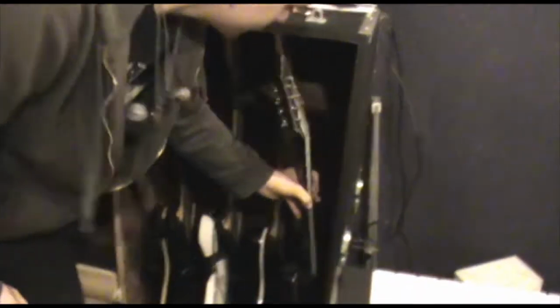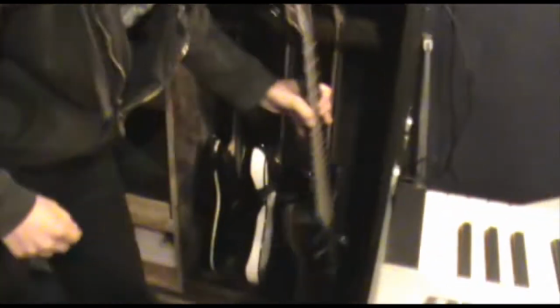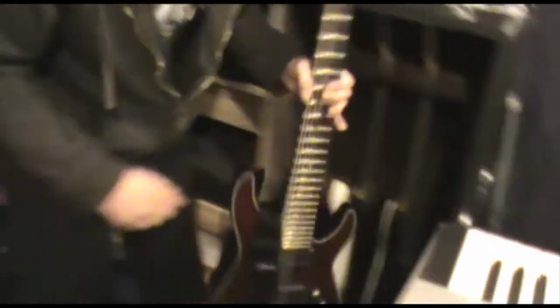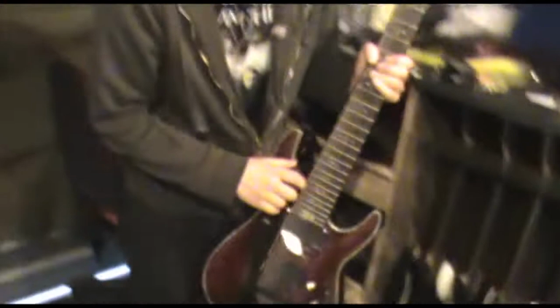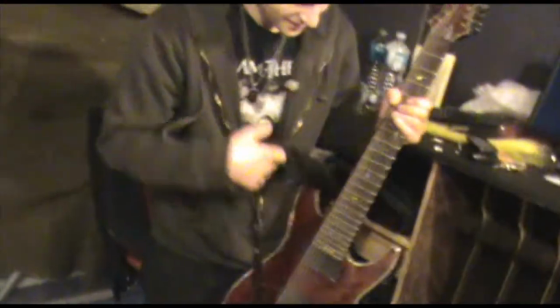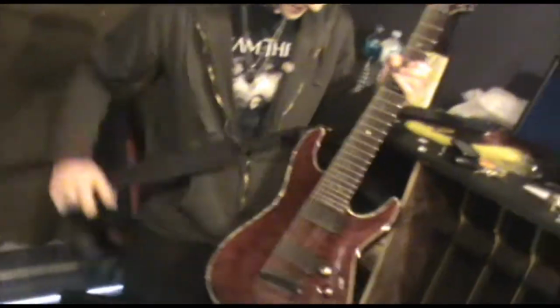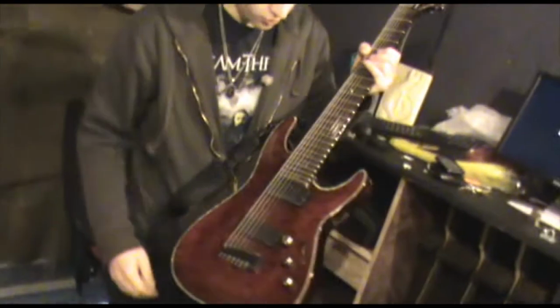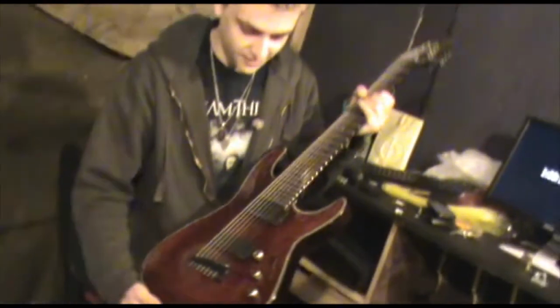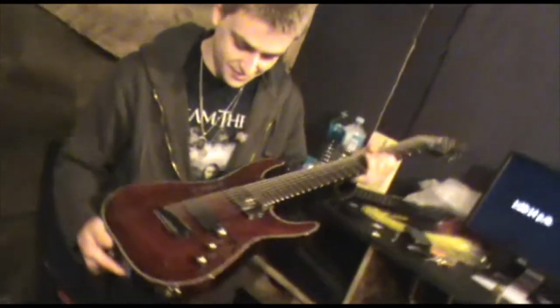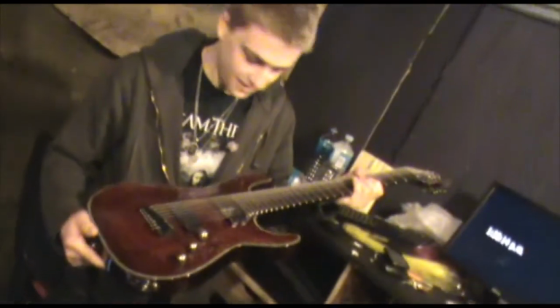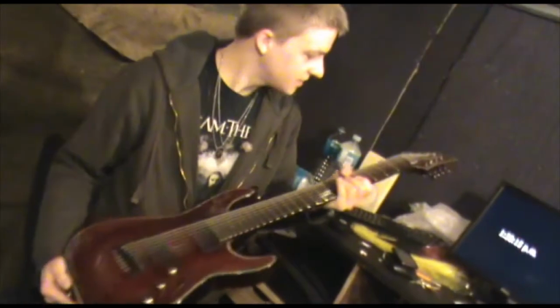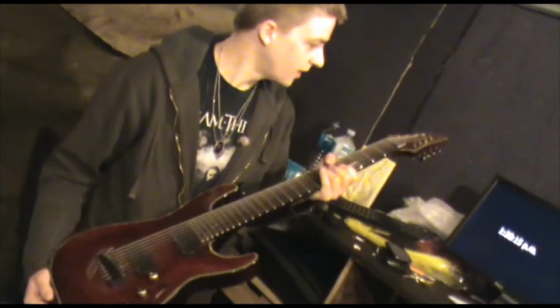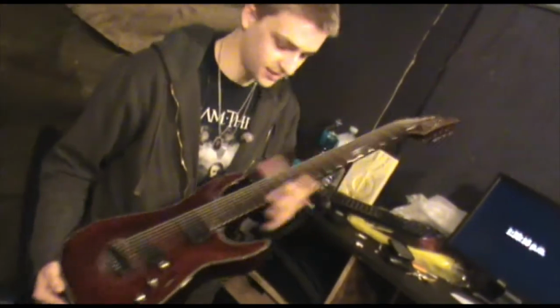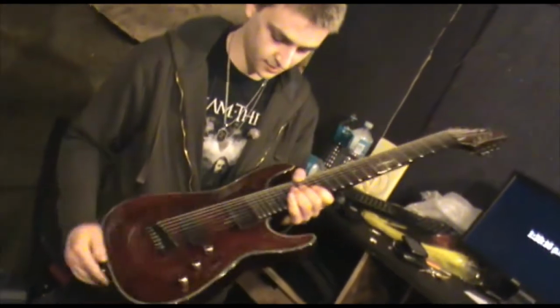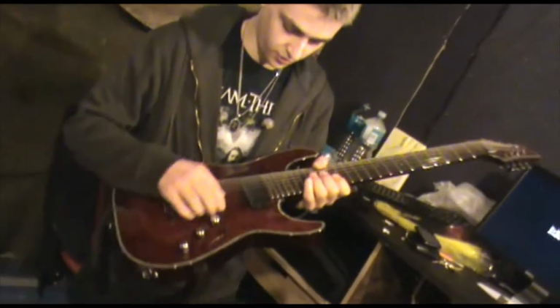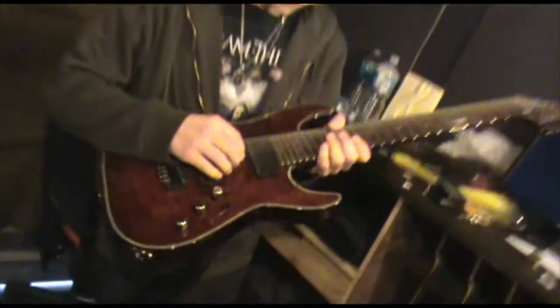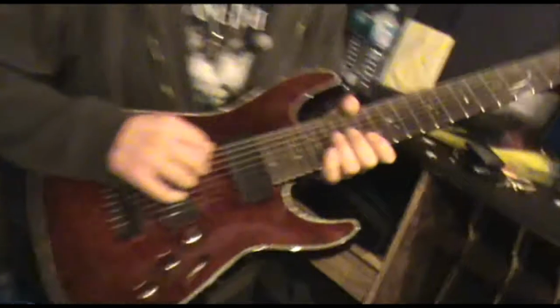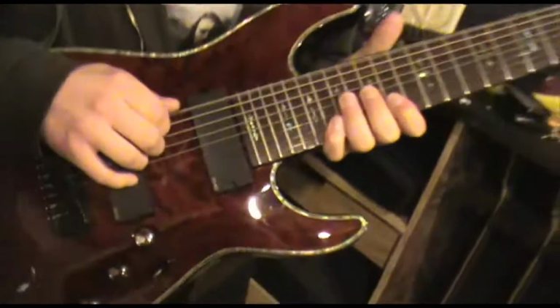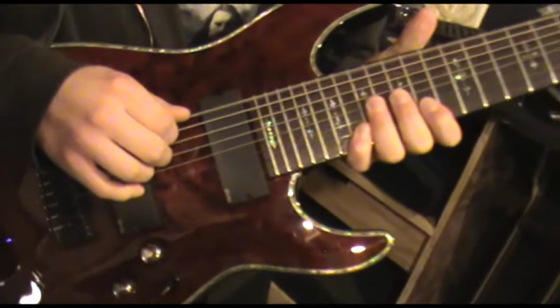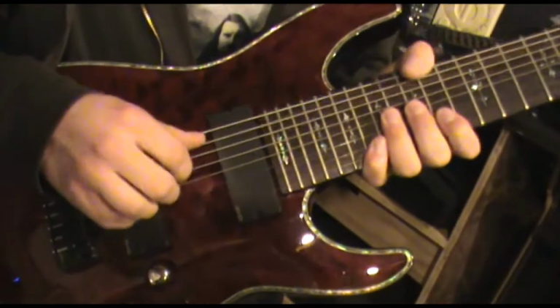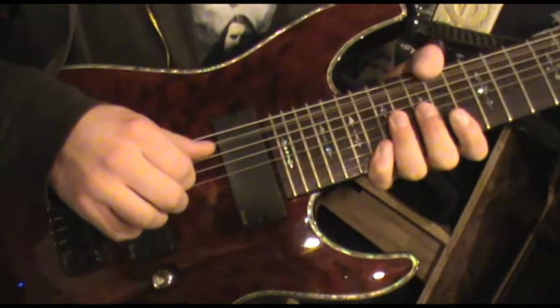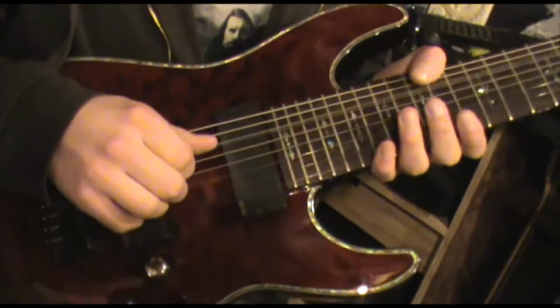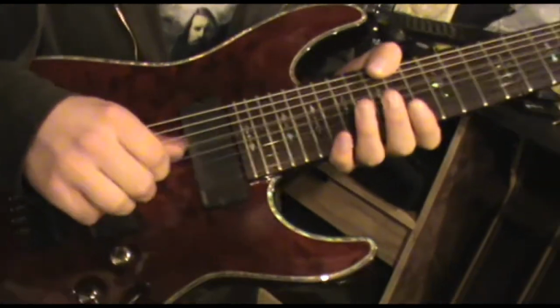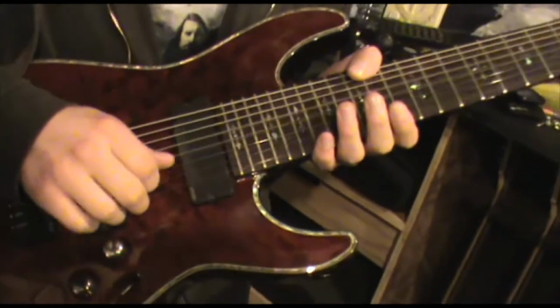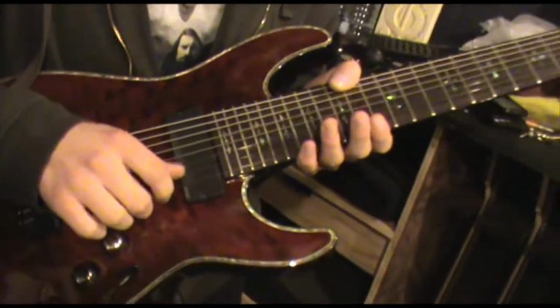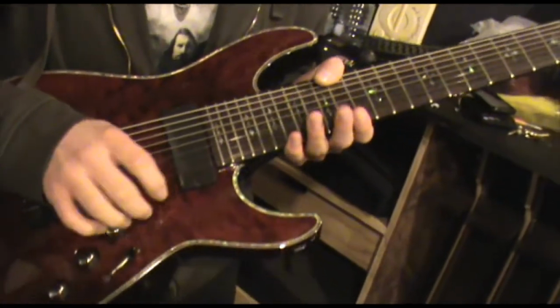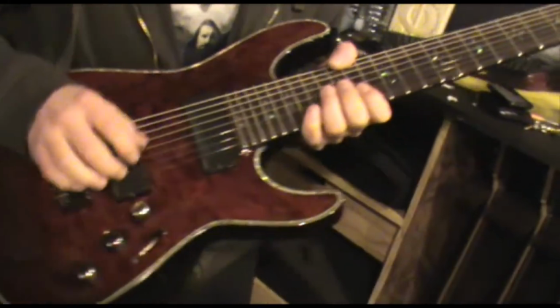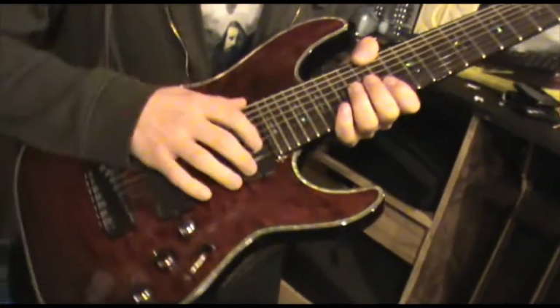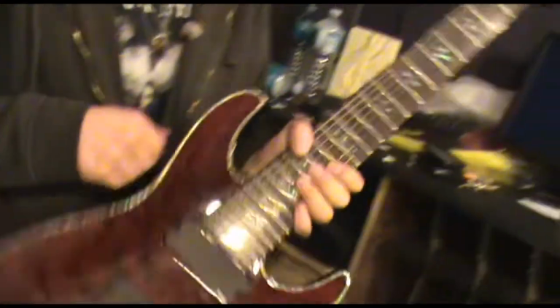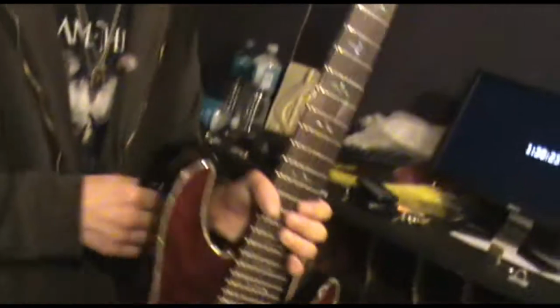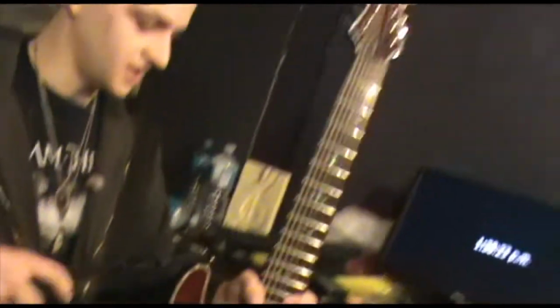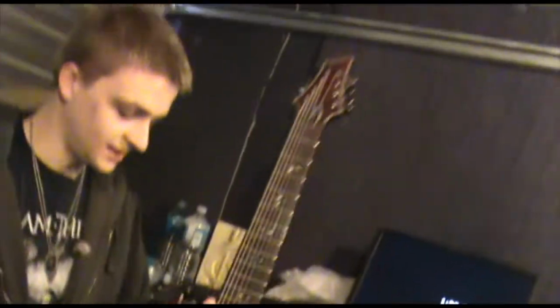This is the first guitar — all Schecter. C8, 8-string Hellraiser, tuned F-sharp, B-E-A-D-G-B-E. Just standard EMGs in there.